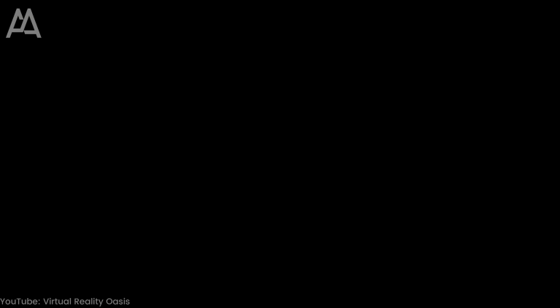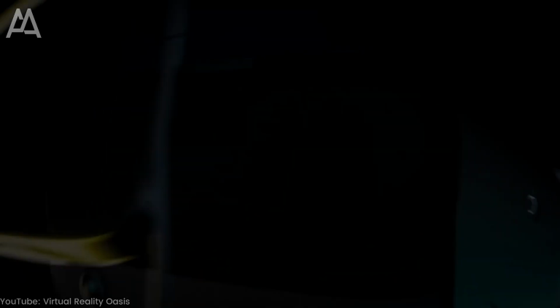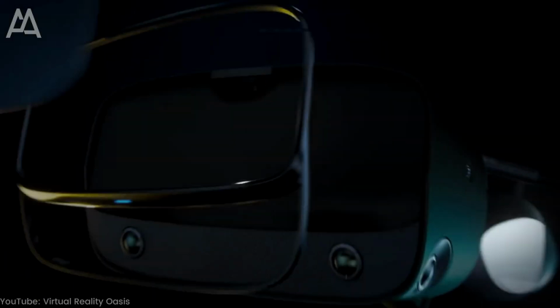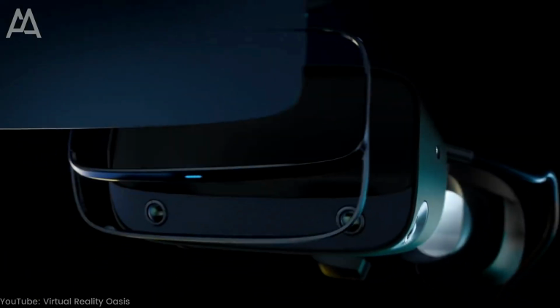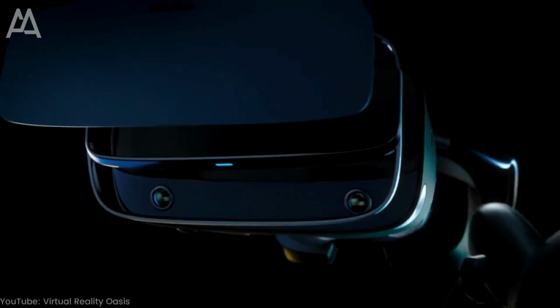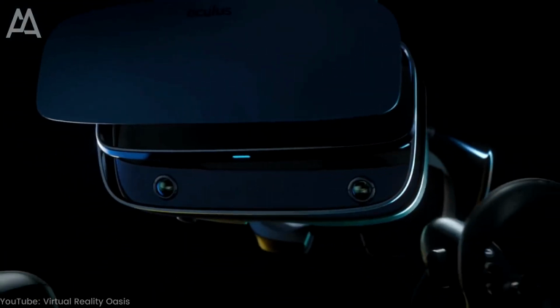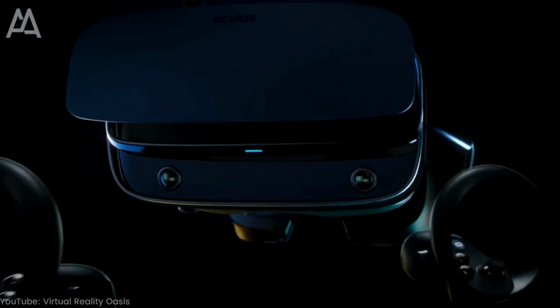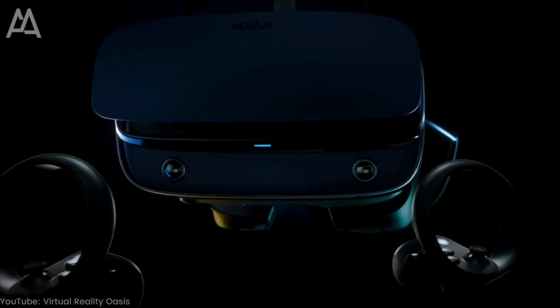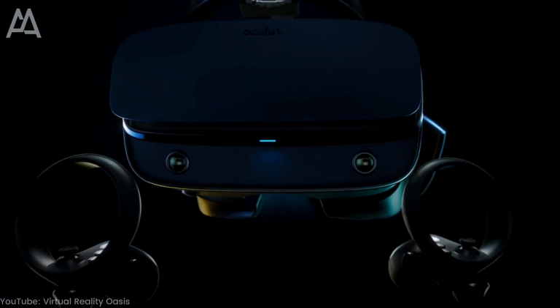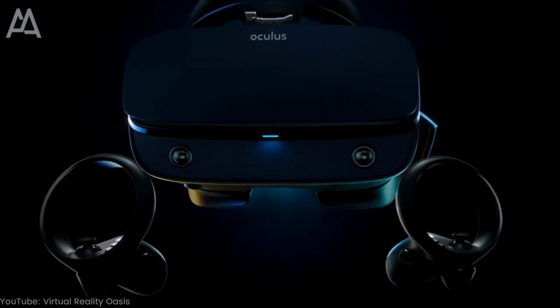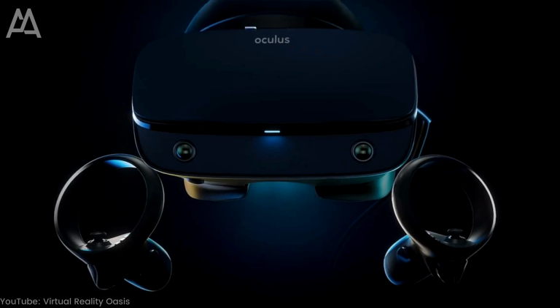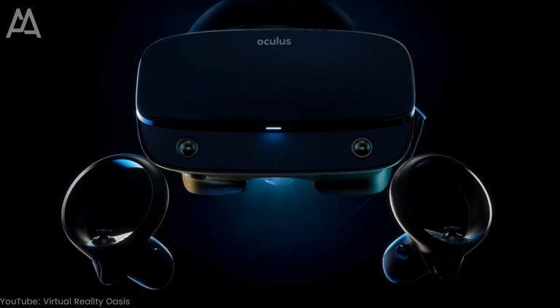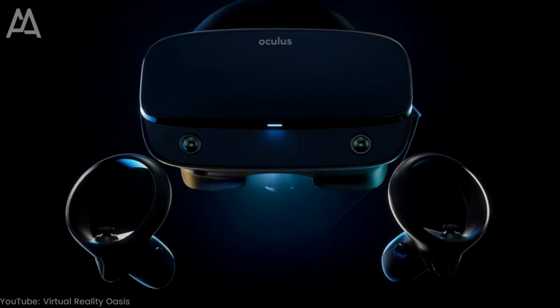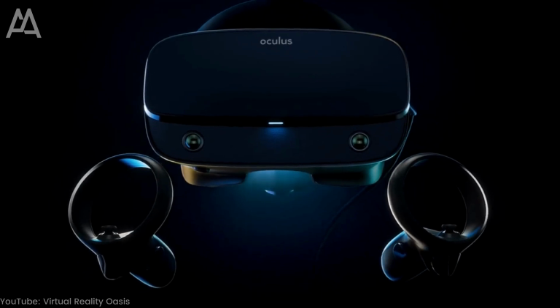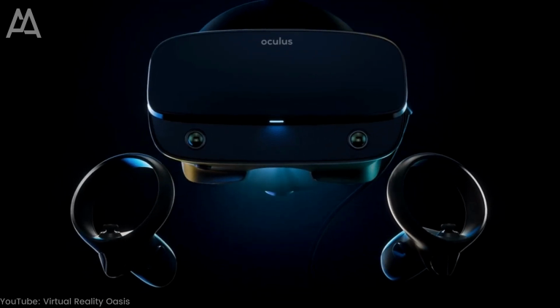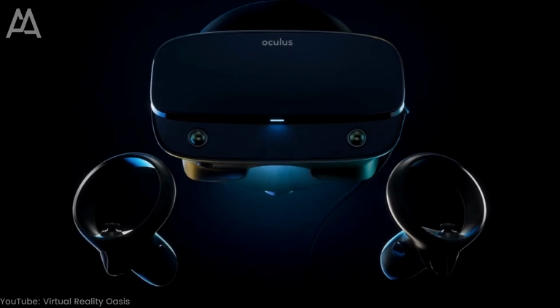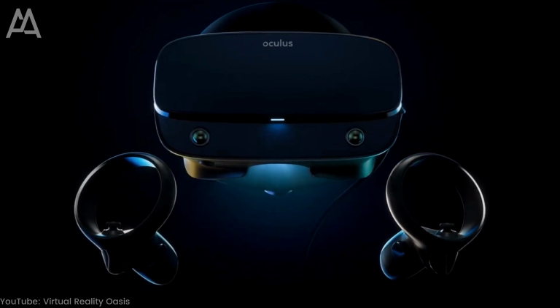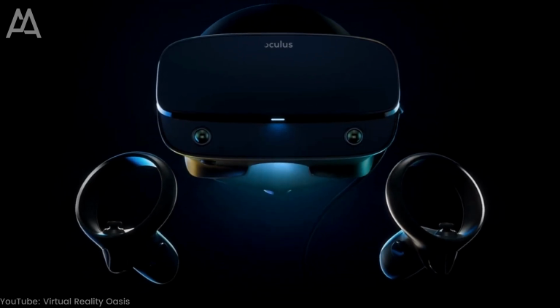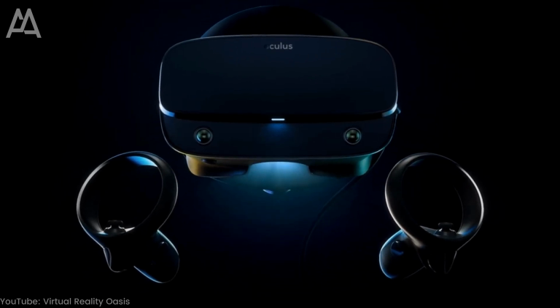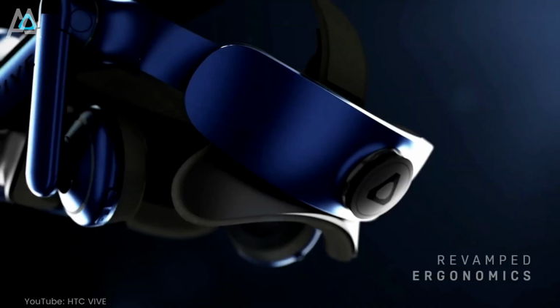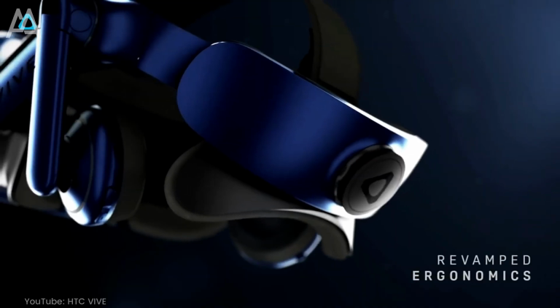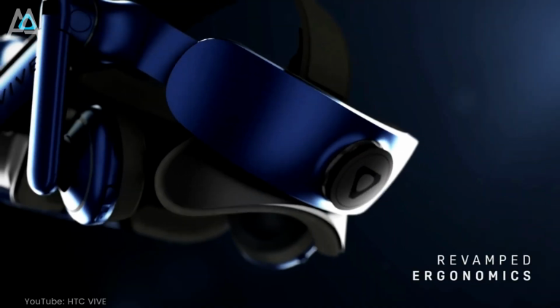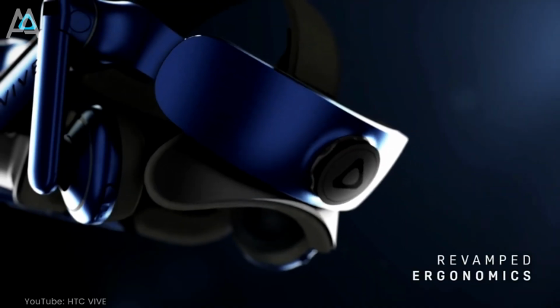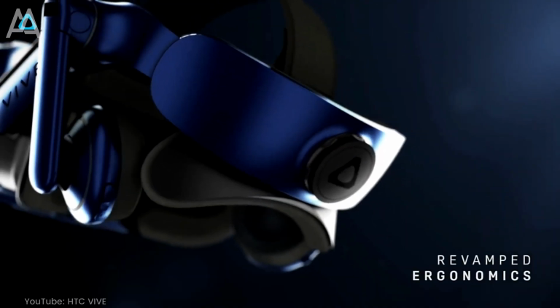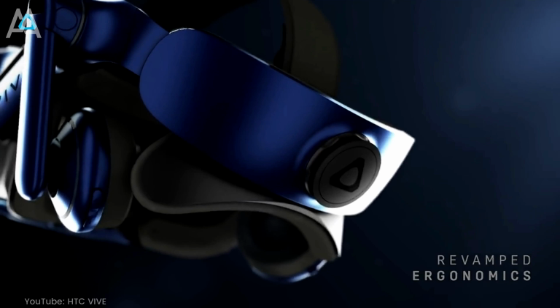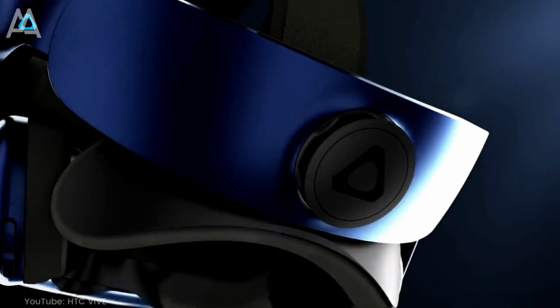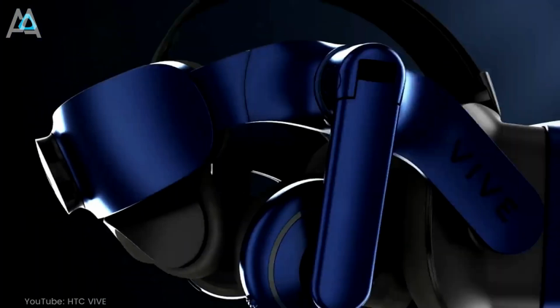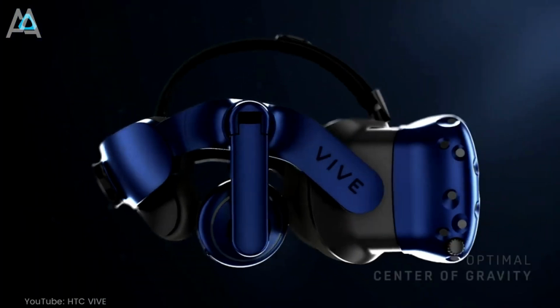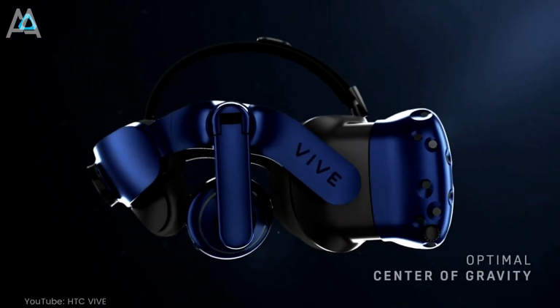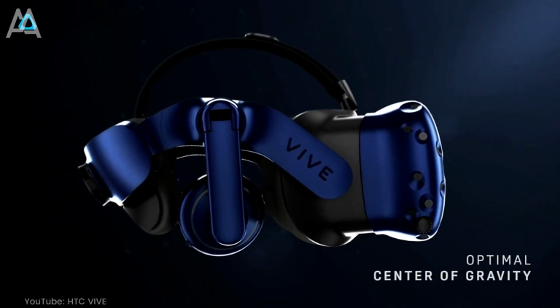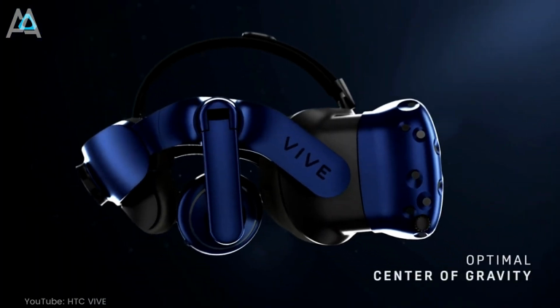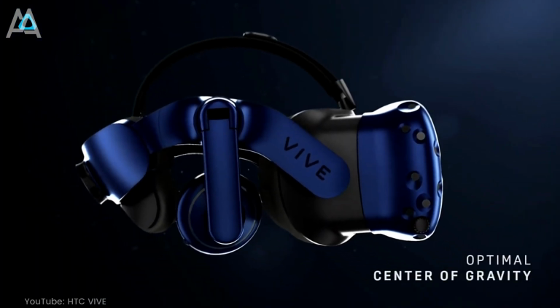The most well-known VR headsets include the Oculus Rift, which is currently in its second generation called the Rift S, and the HTC Vive, which offers a wide range of apps and games for VR experiences.